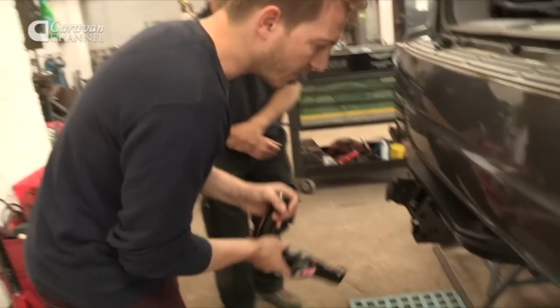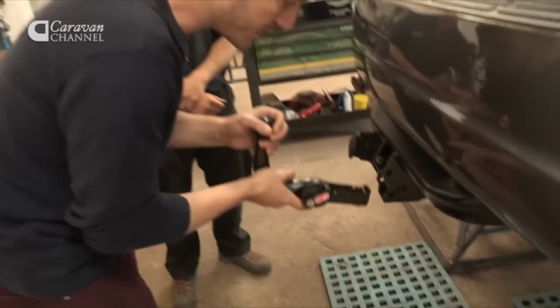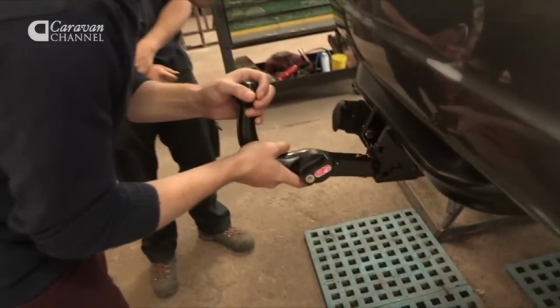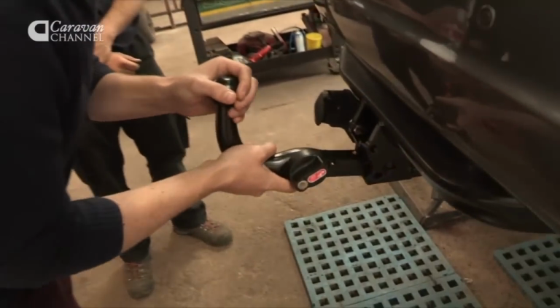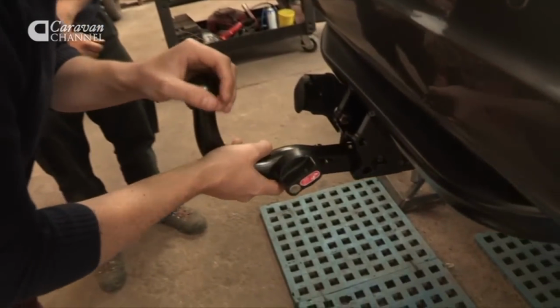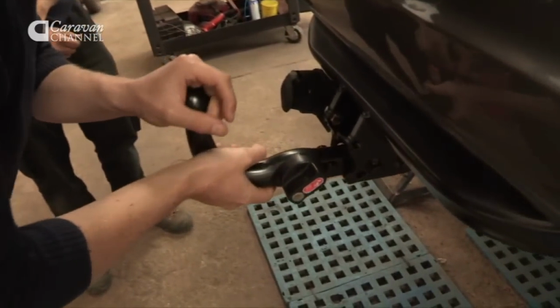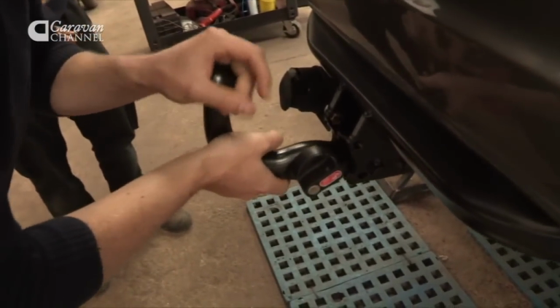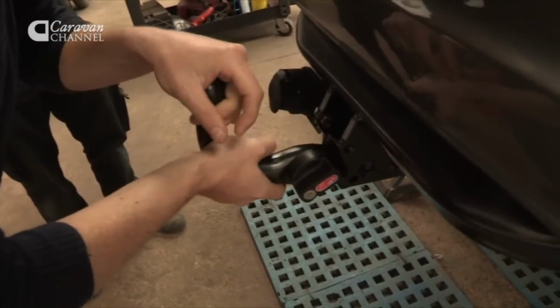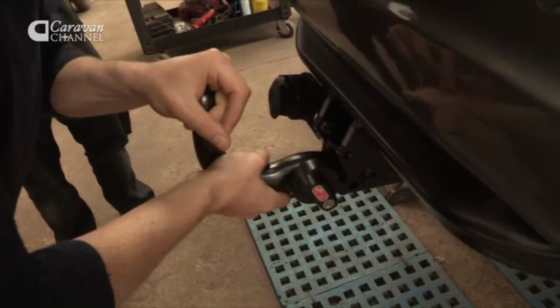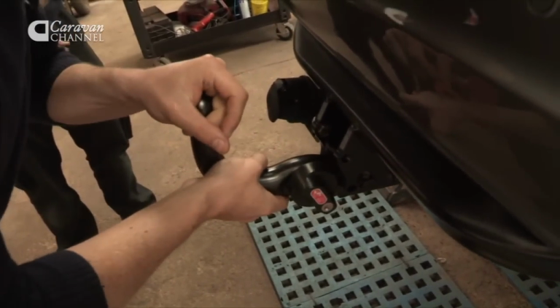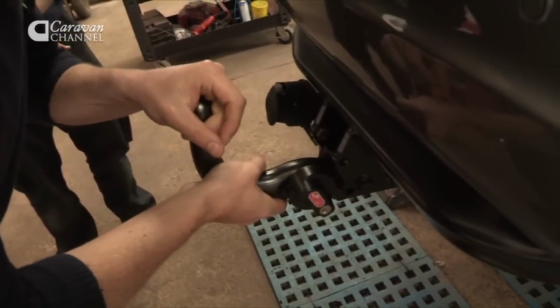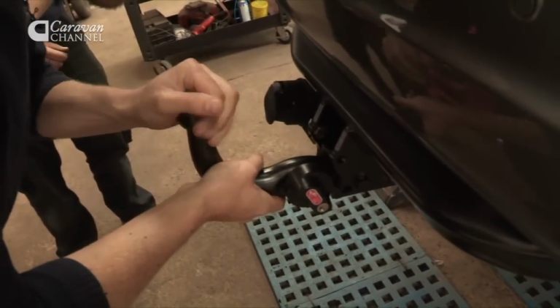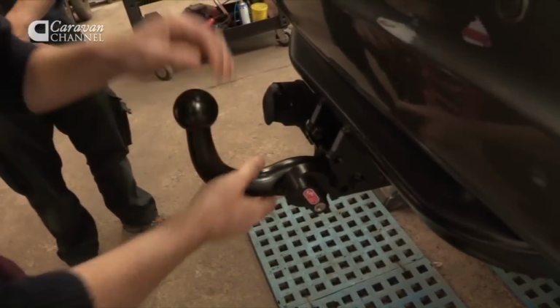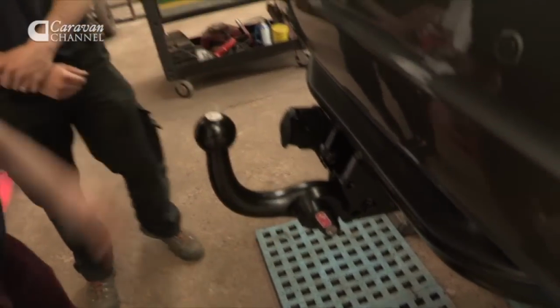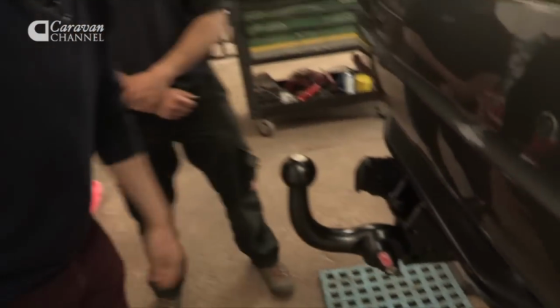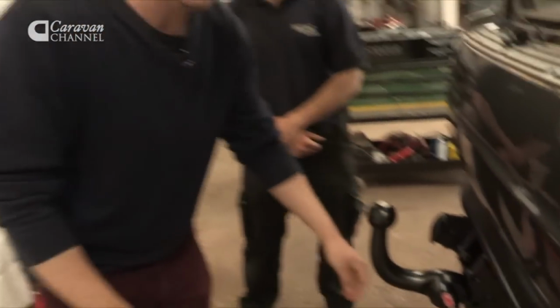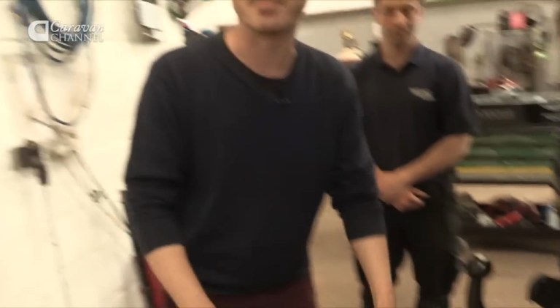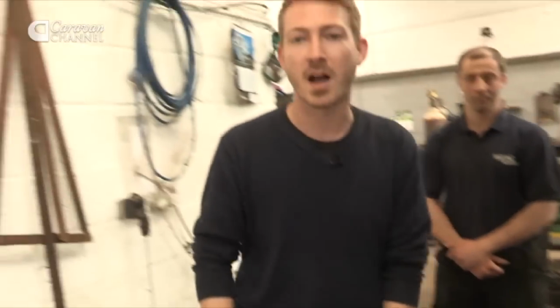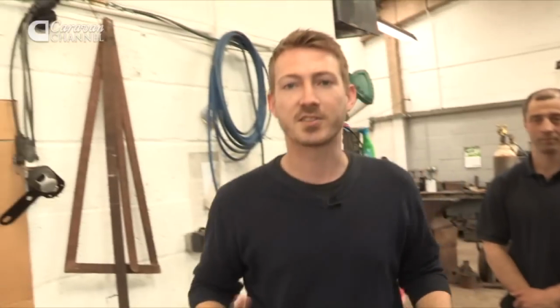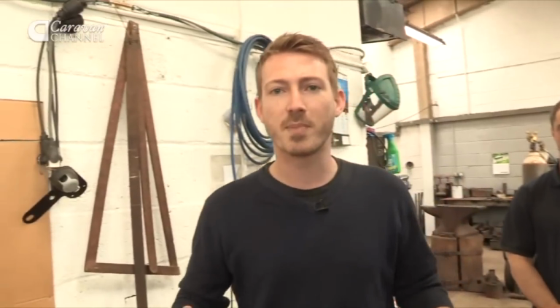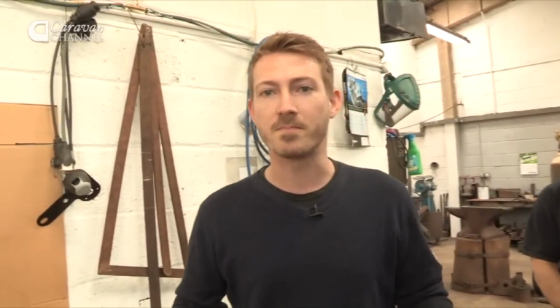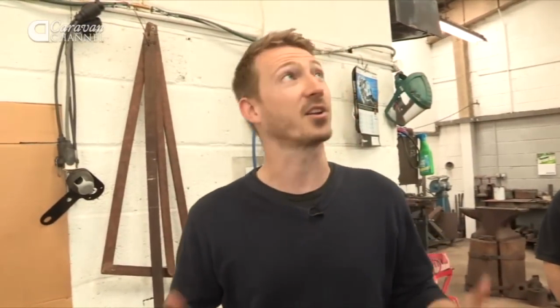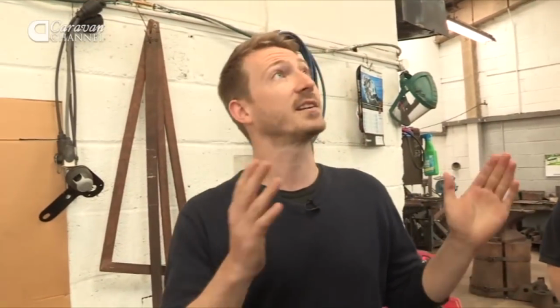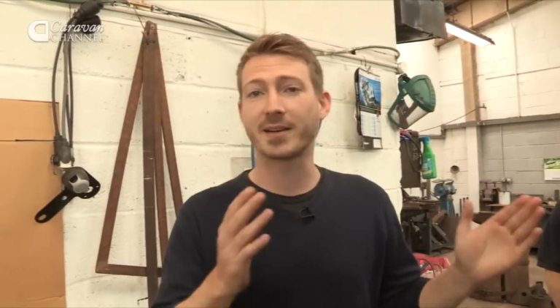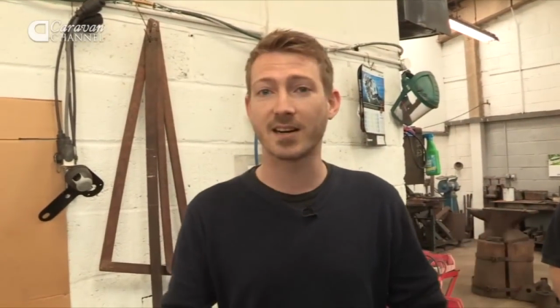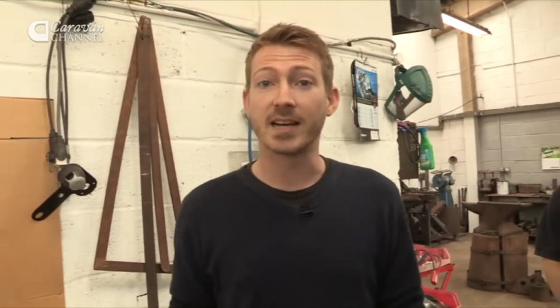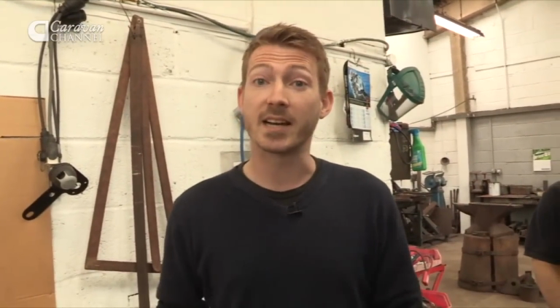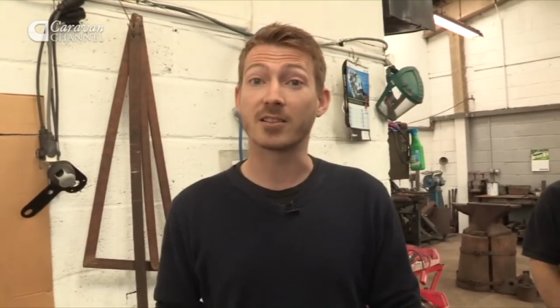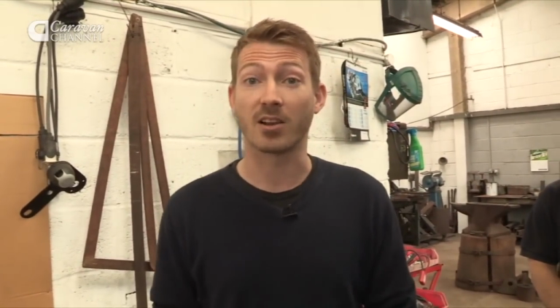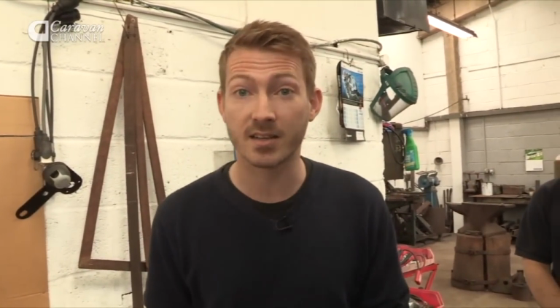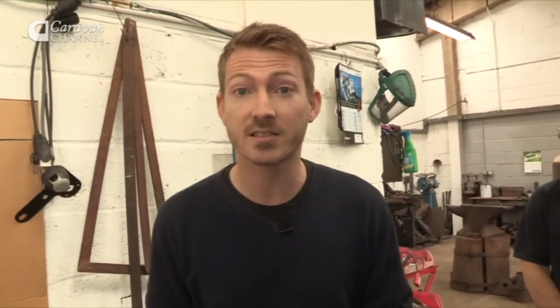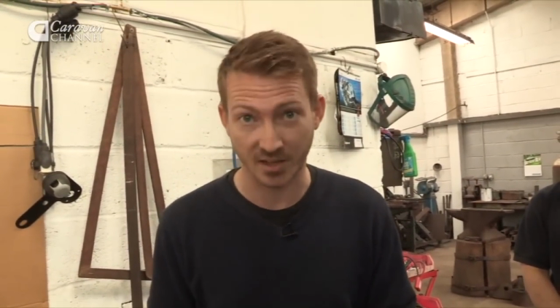So there you go. I've got the tow bar, I've got a great towing car — now I've just got to learn to tow.